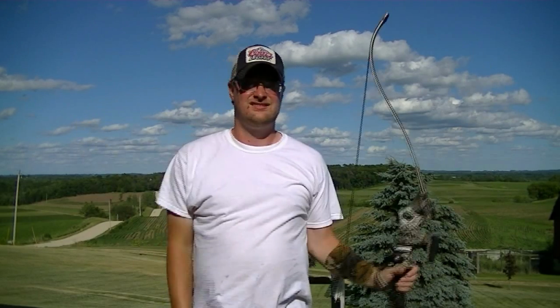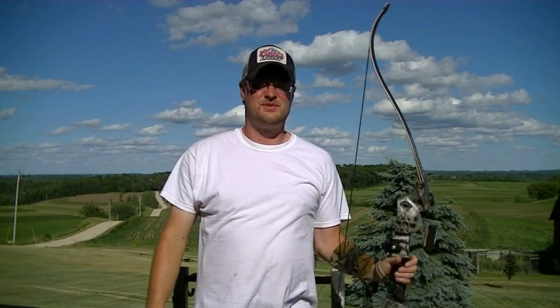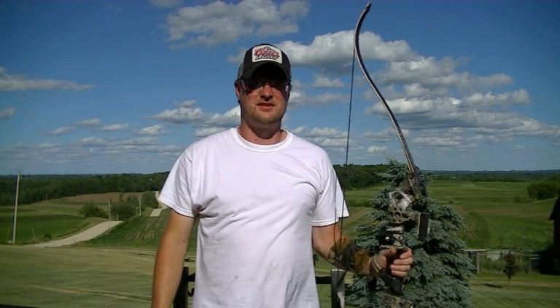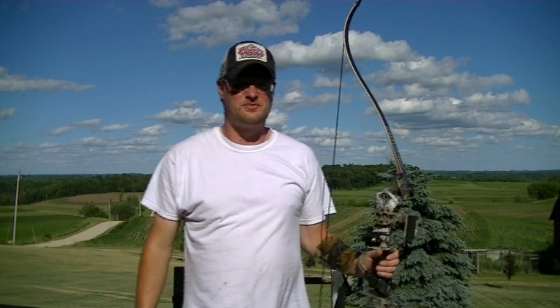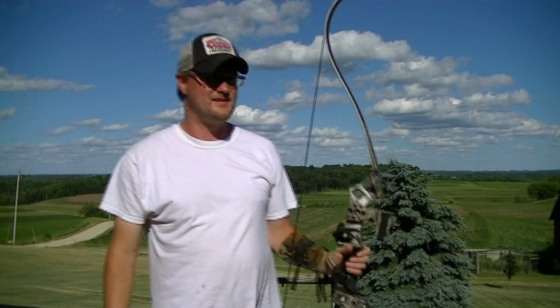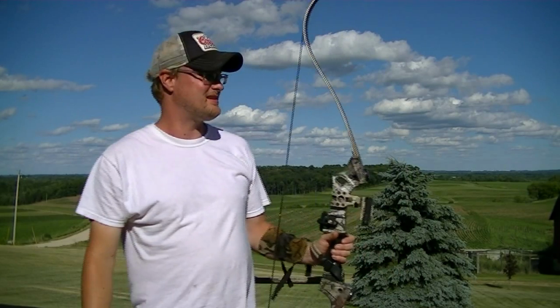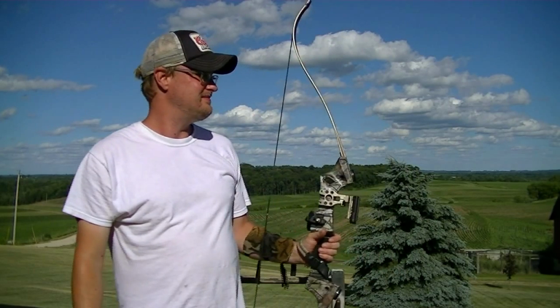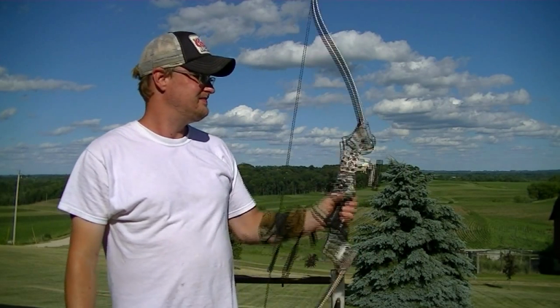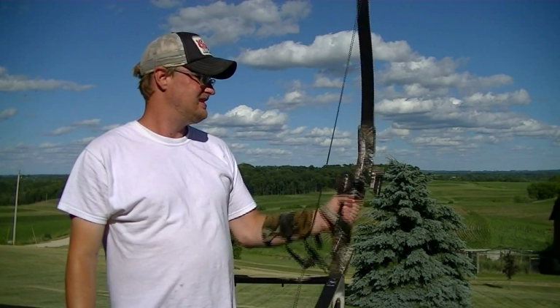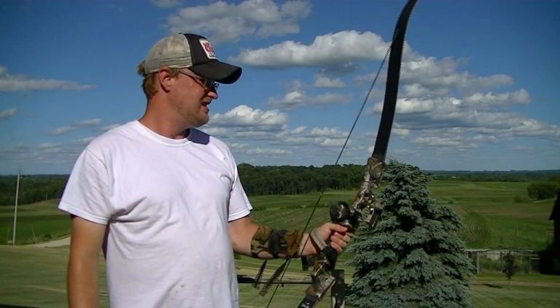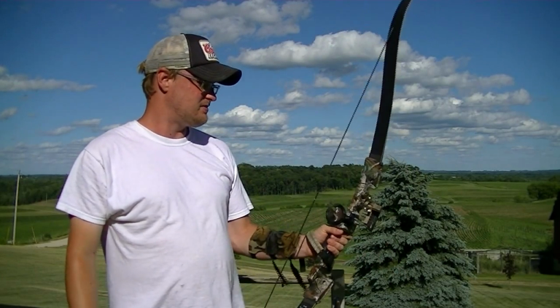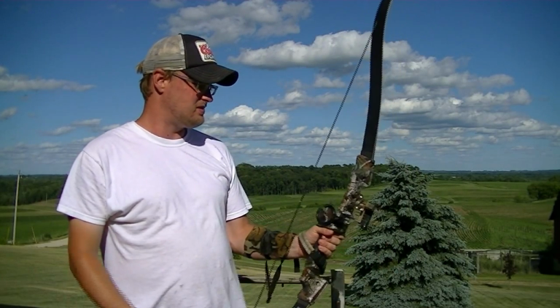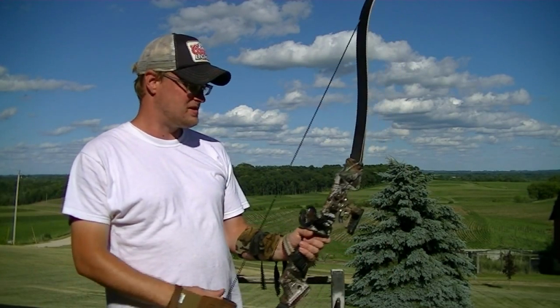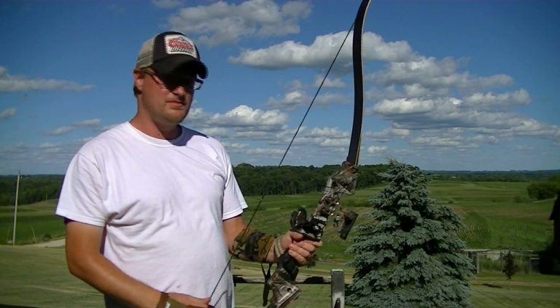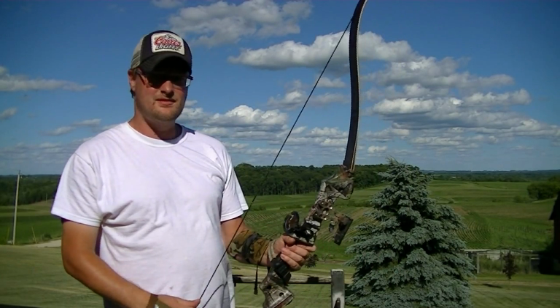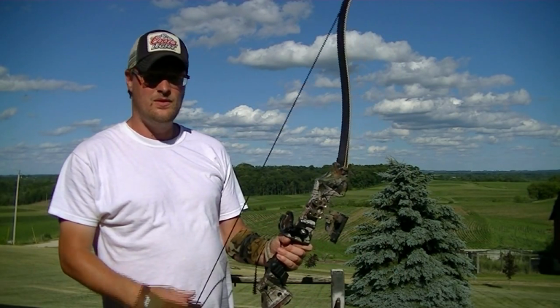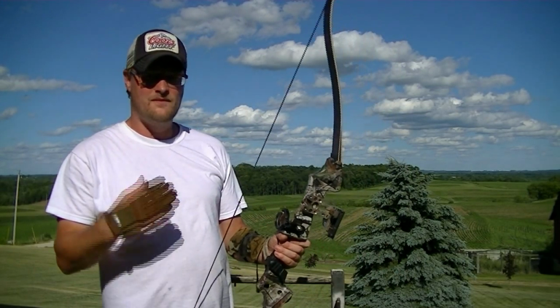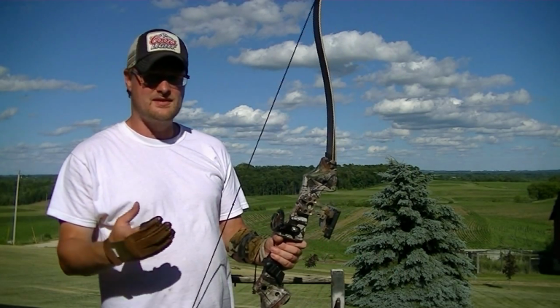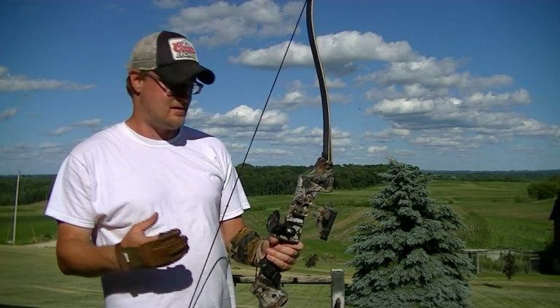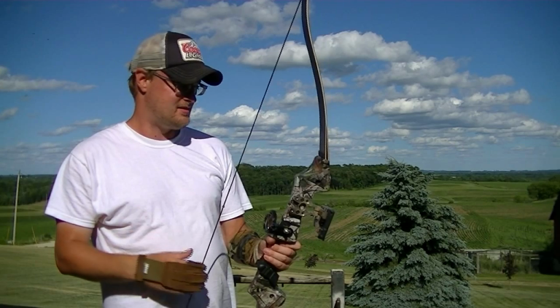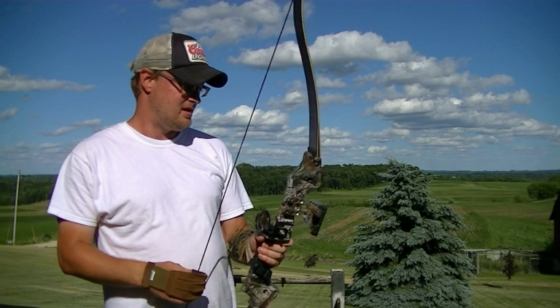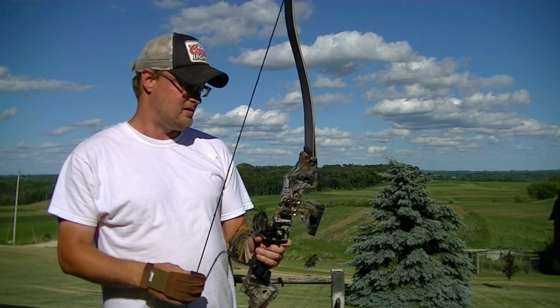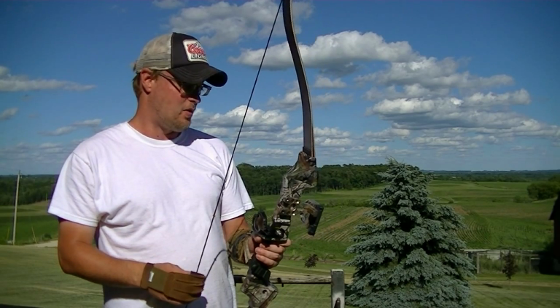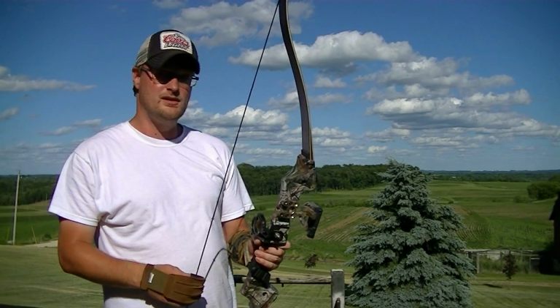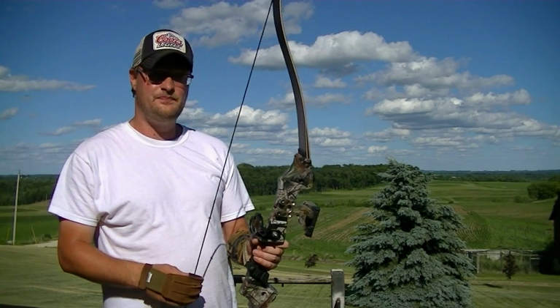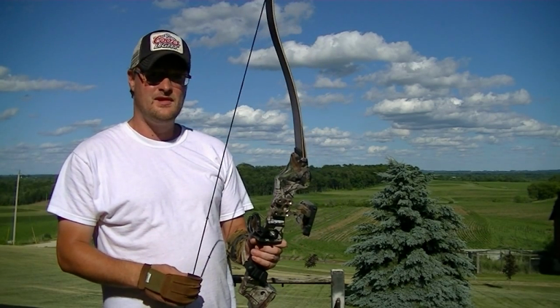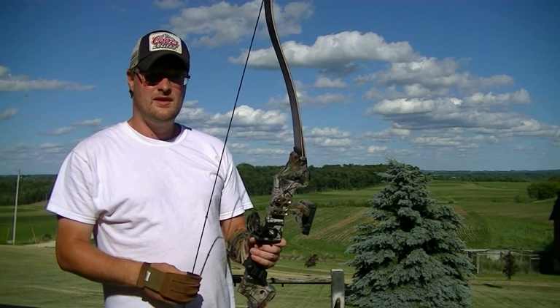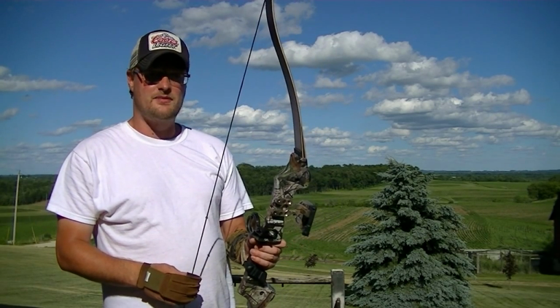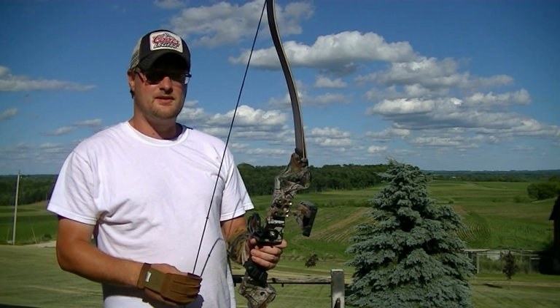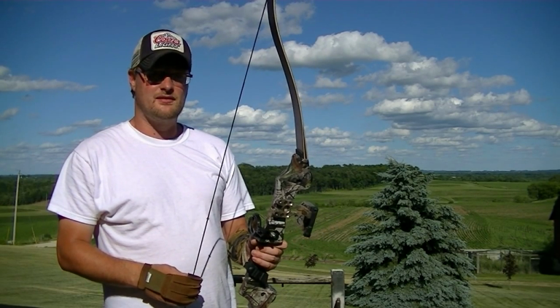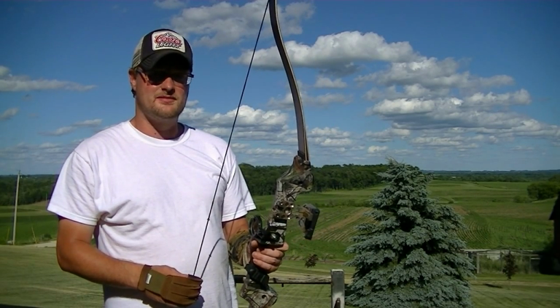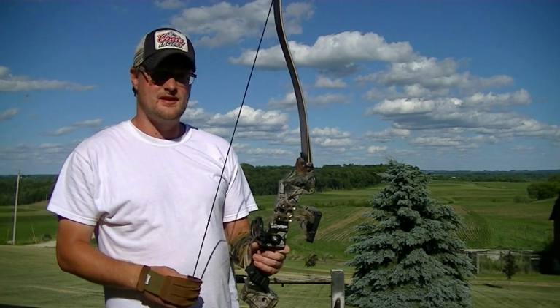Pretty good group I'd say, and I'm shooting a whisker biscuit, finger tabs, and a Cobra fiber optic adjustable sight, and it does pretty good.